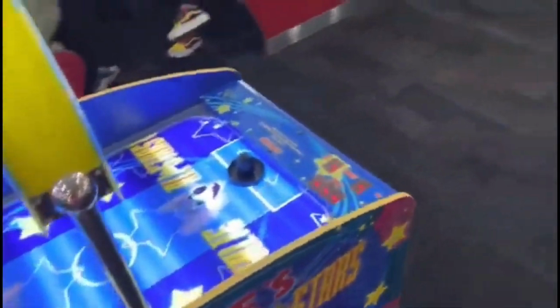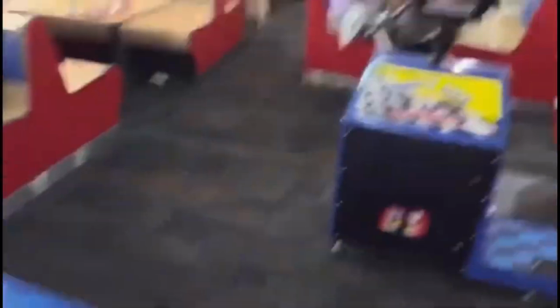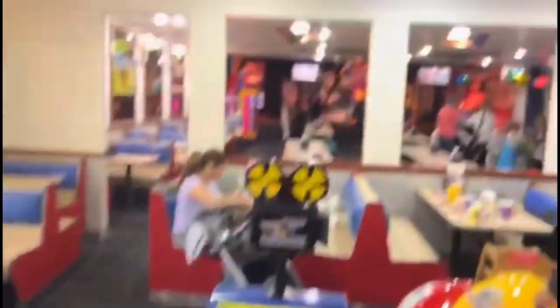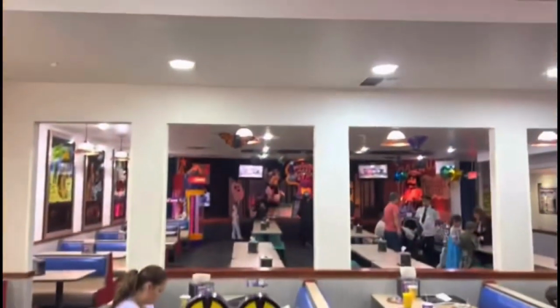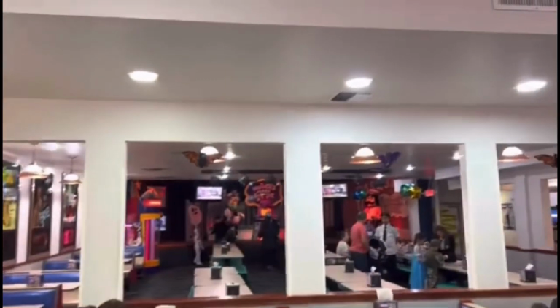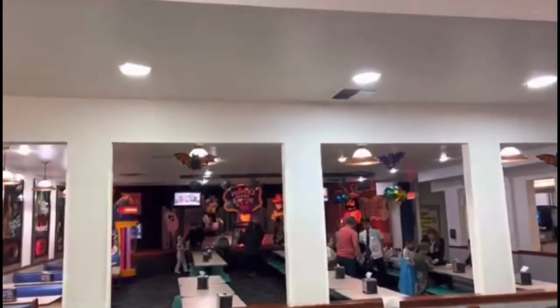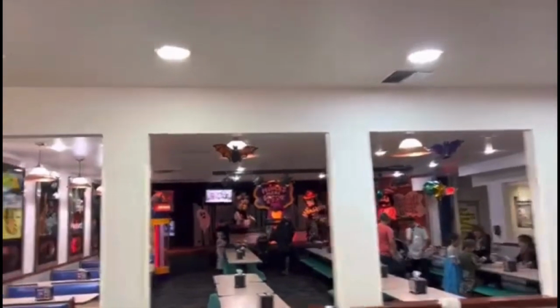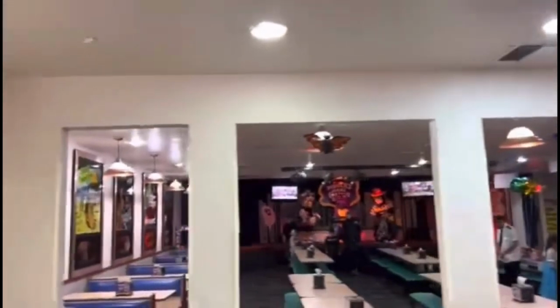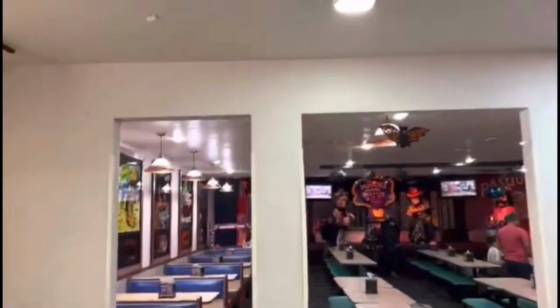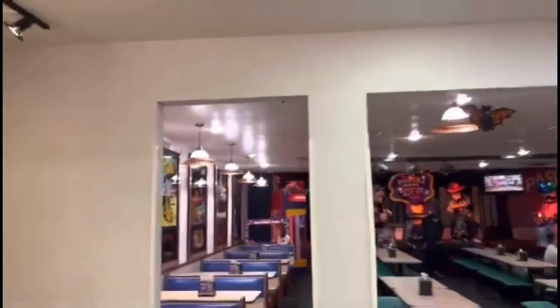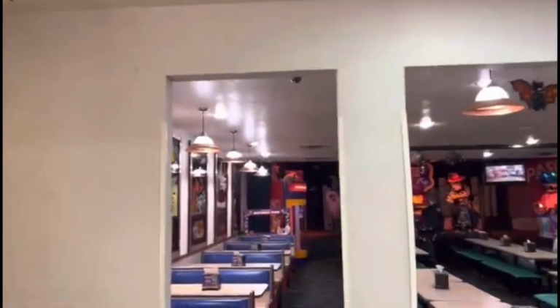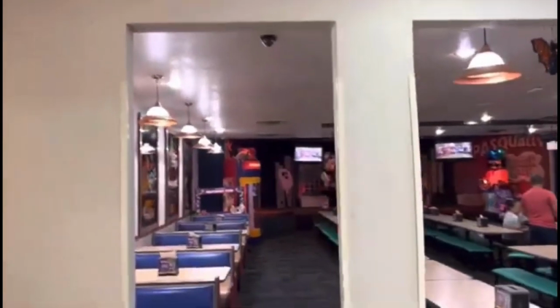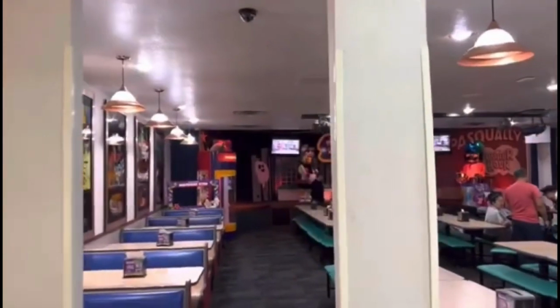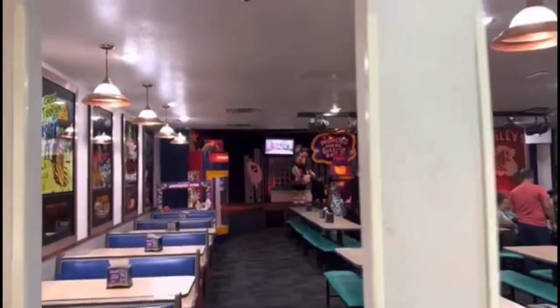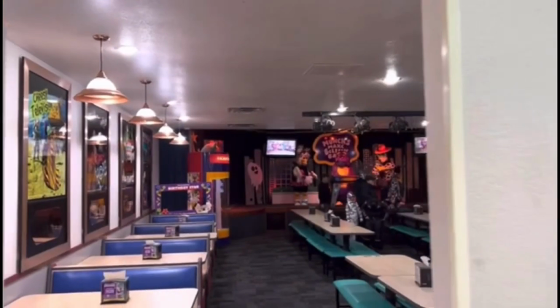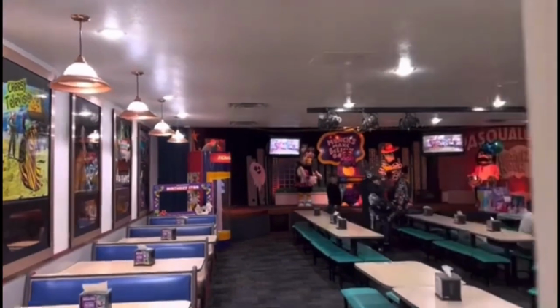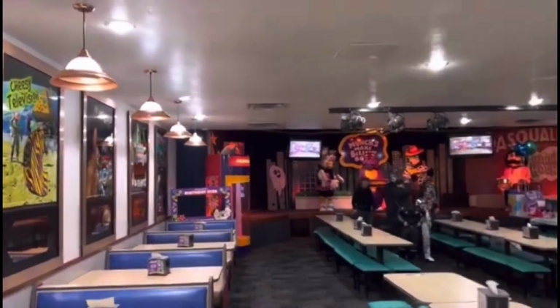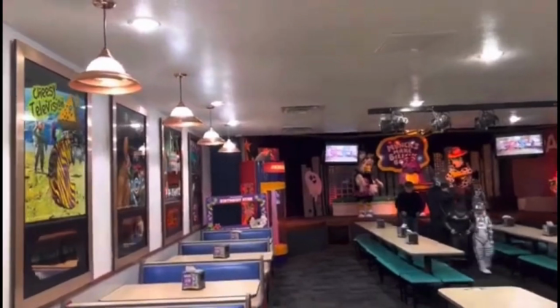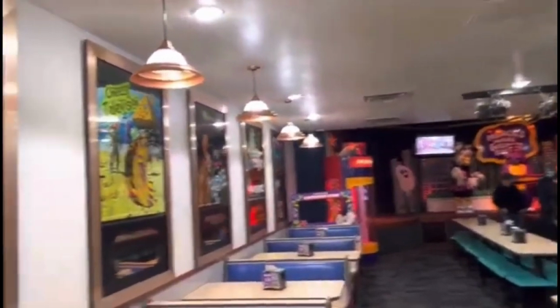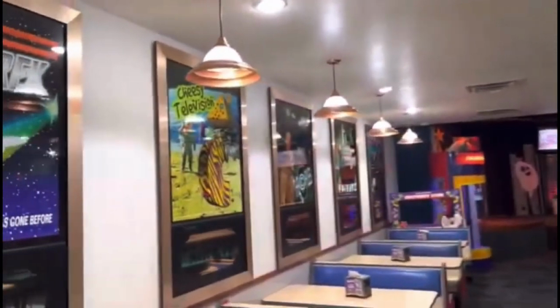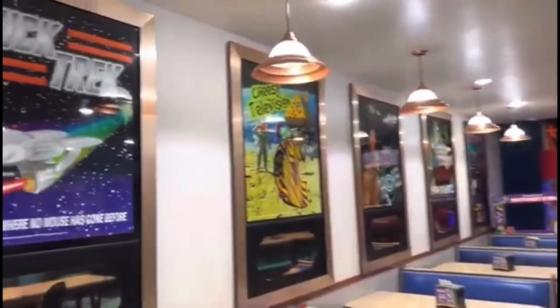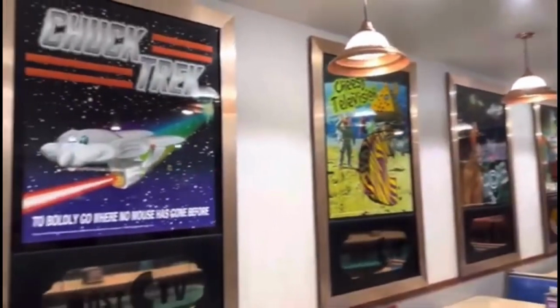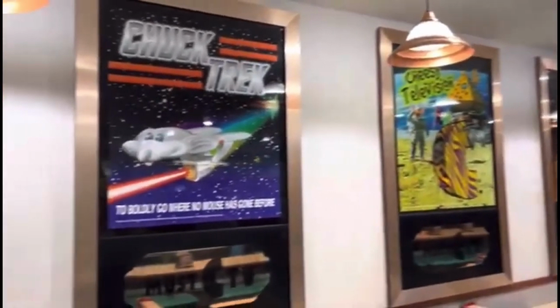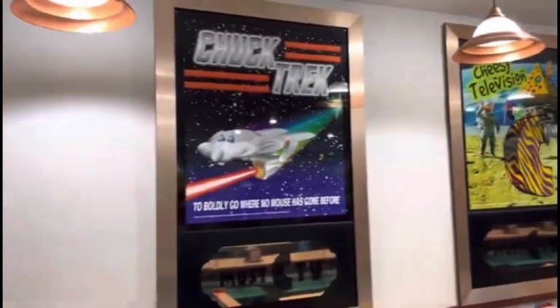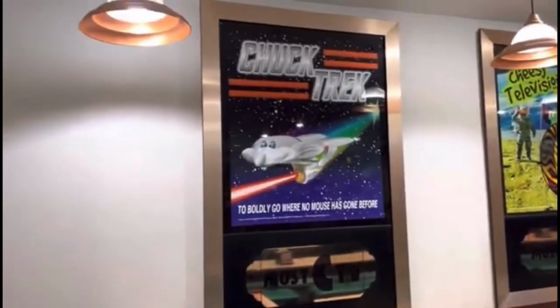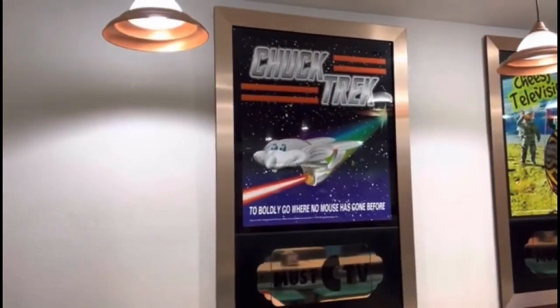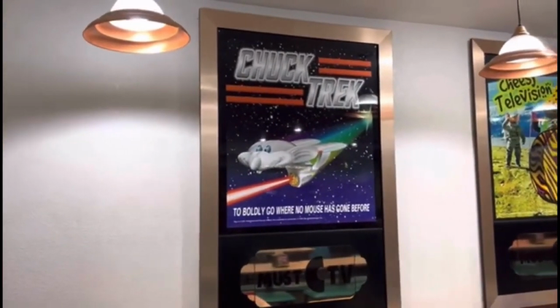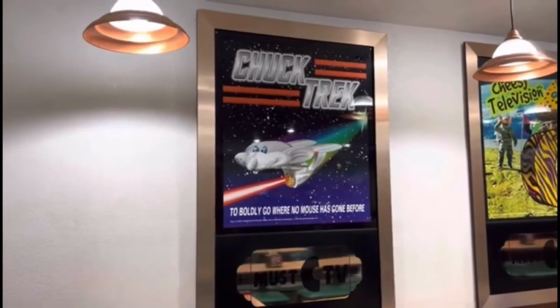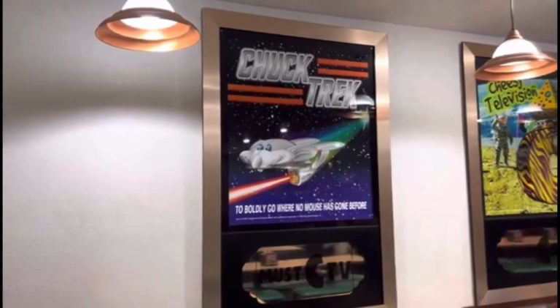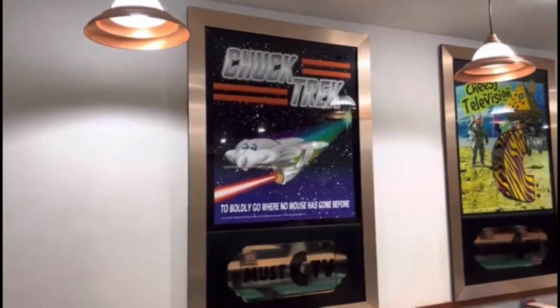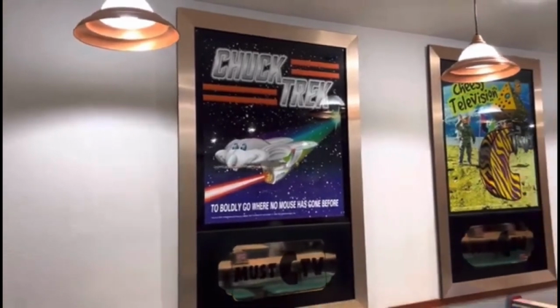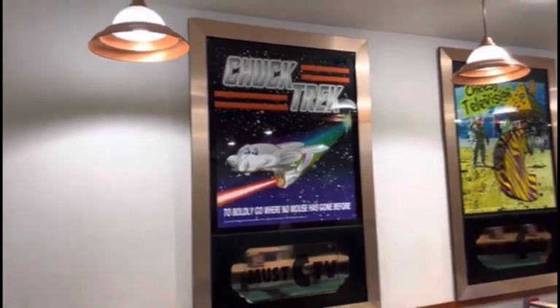And over here is the stage. This location converted their three-stage bots into bots from a different location — I'm unsure exactly where, so if you guys are aware, comment down below. This is probably one of the best stages and best showrooms that I have ever seen.